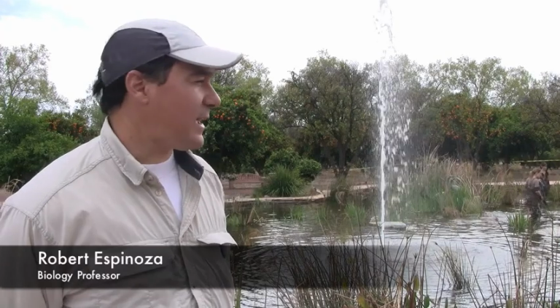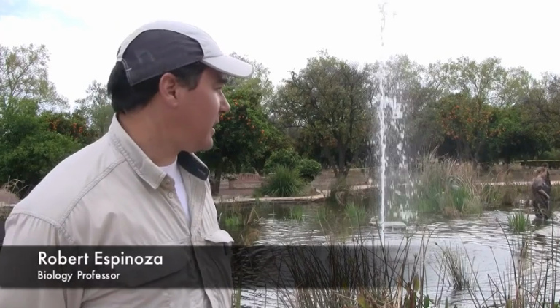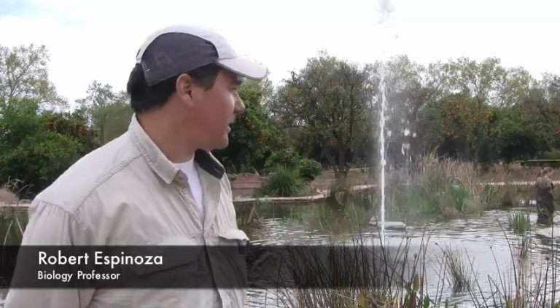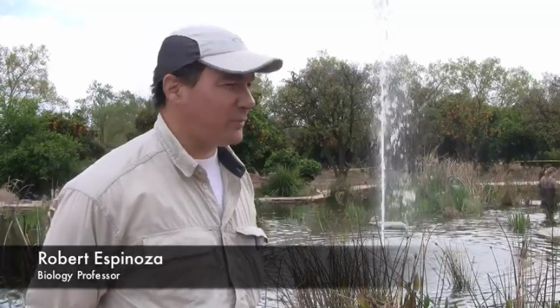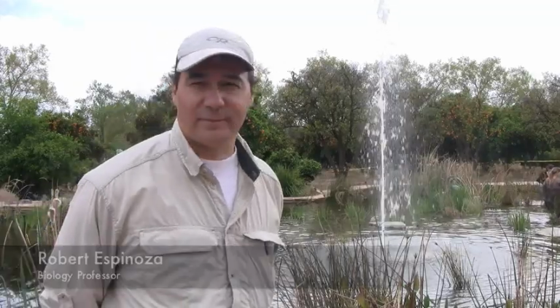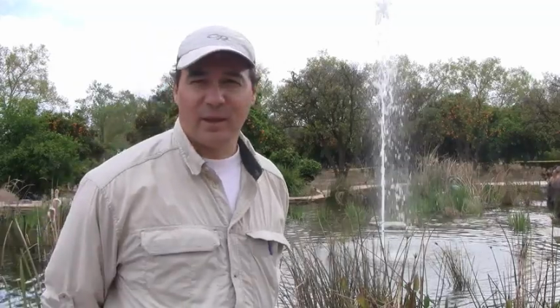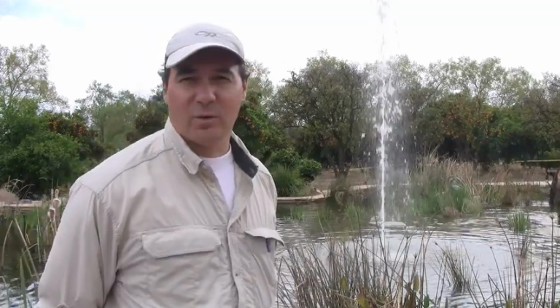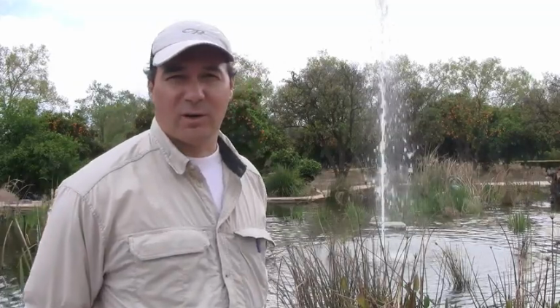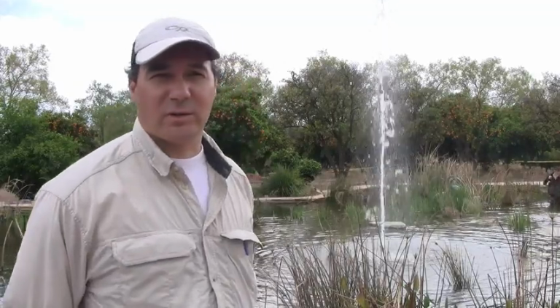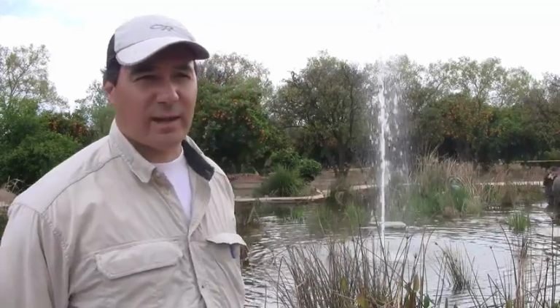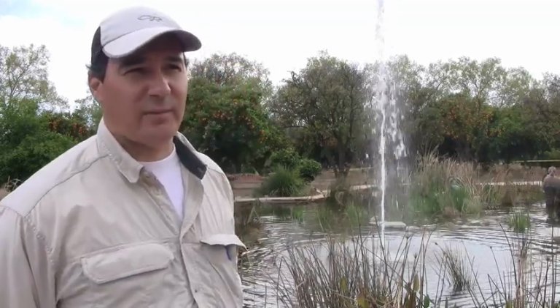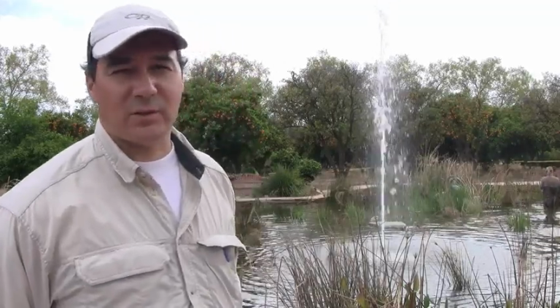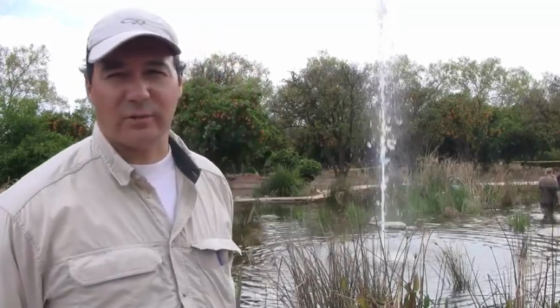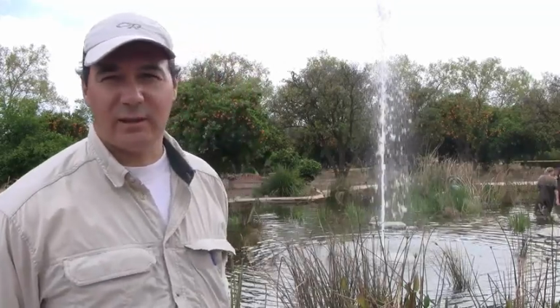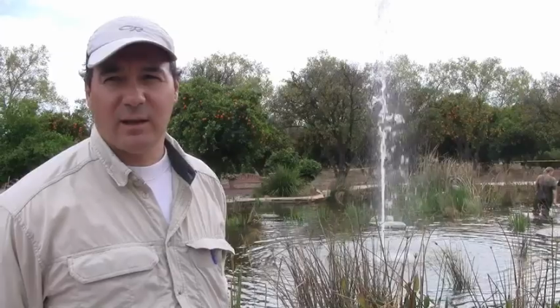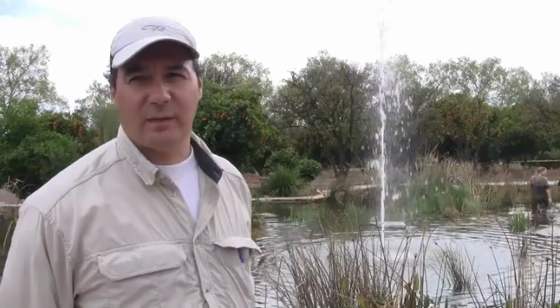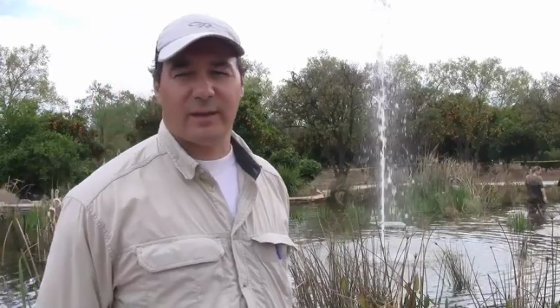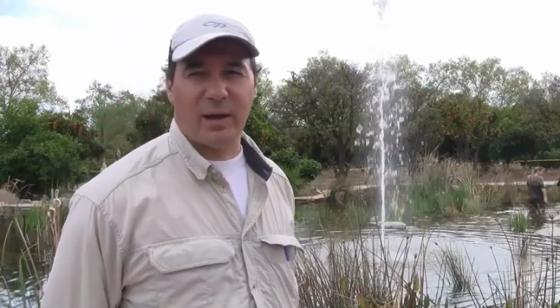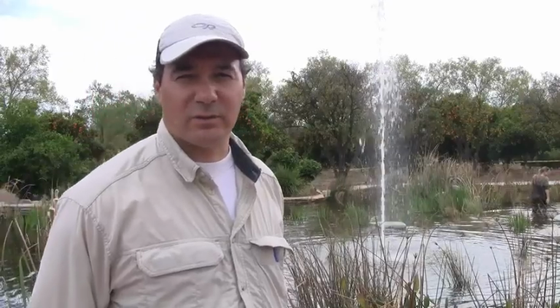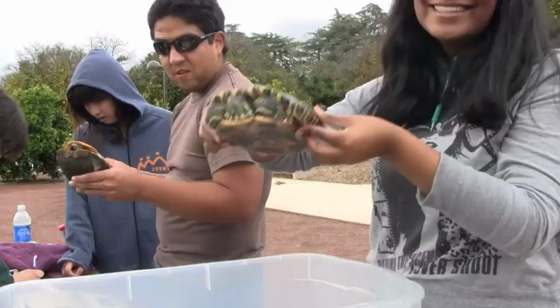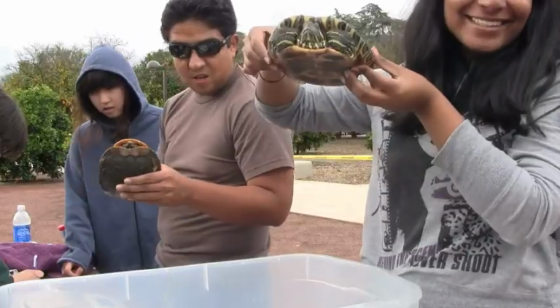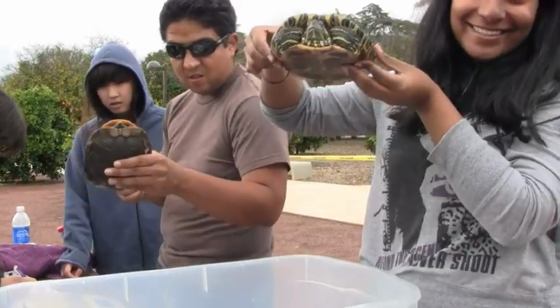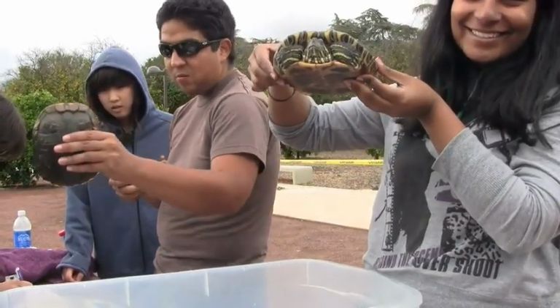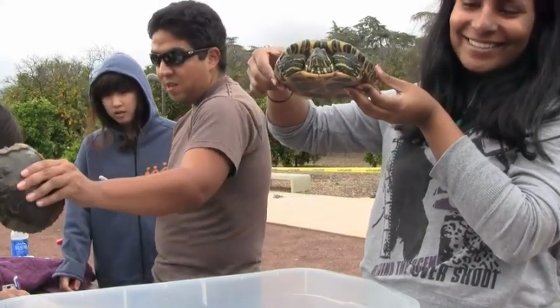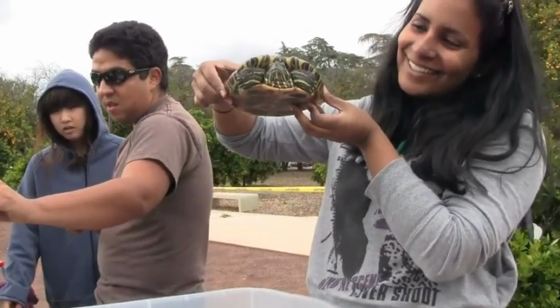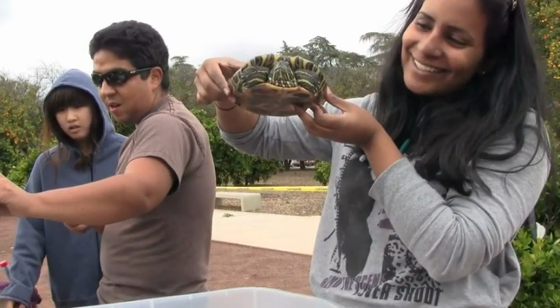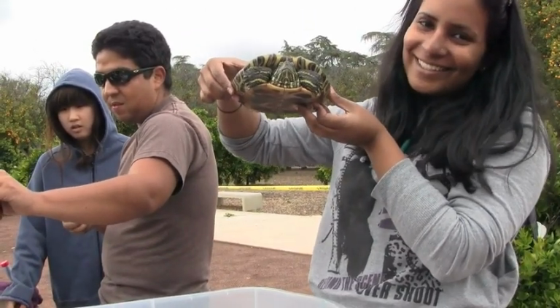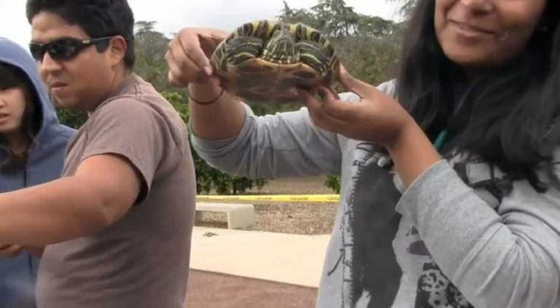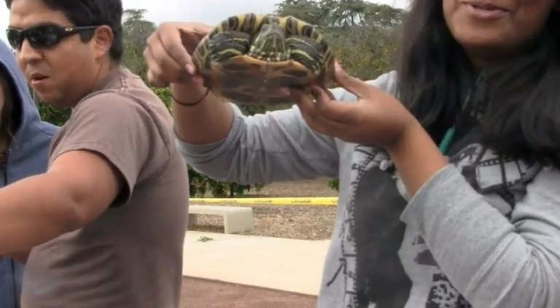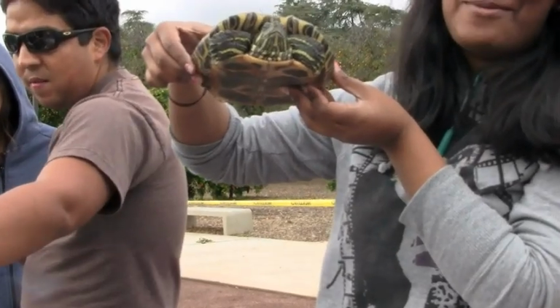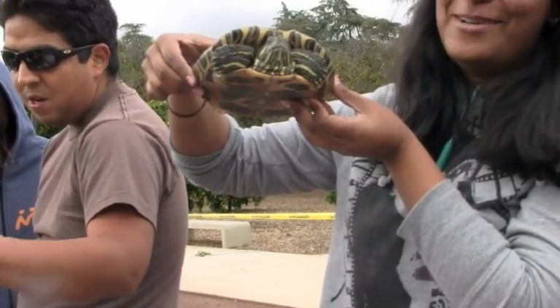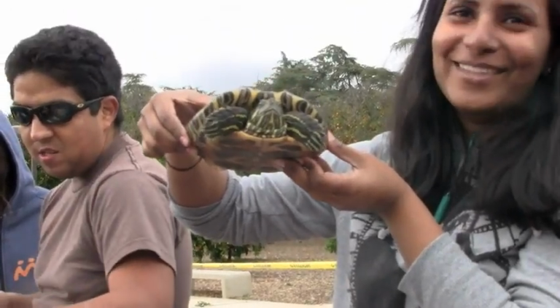Out at the CSUN Pond, where we're going to do a population survey of the pond turtles — mostly red-eared sliders that have been introduced to this pond over the last few years since the ponds have been put in place.